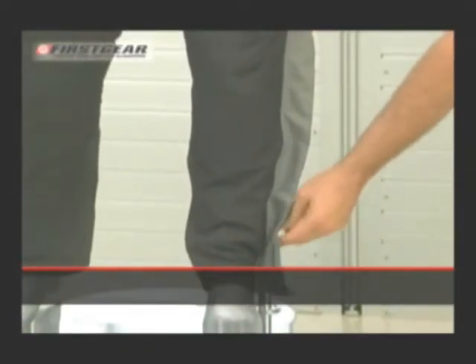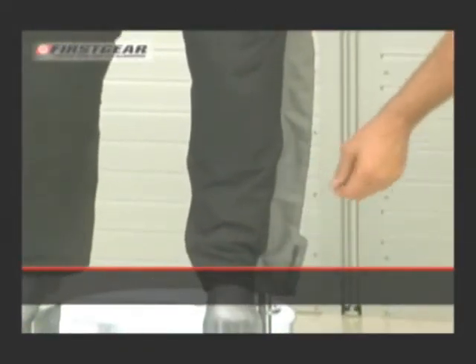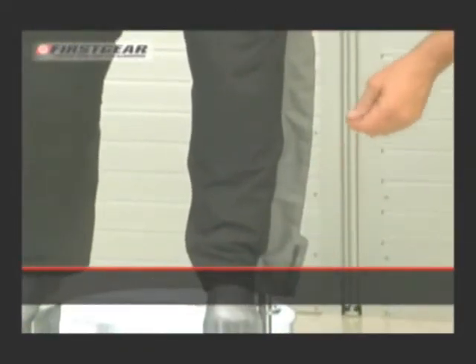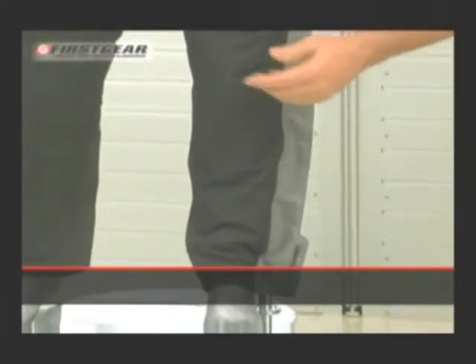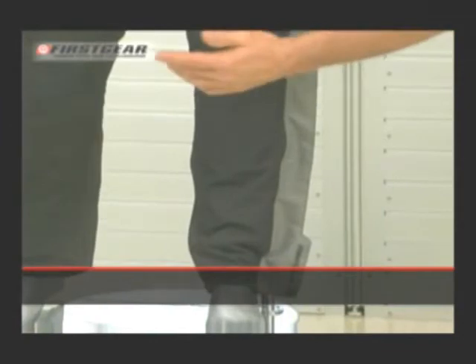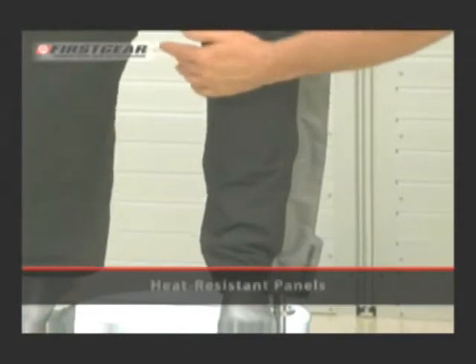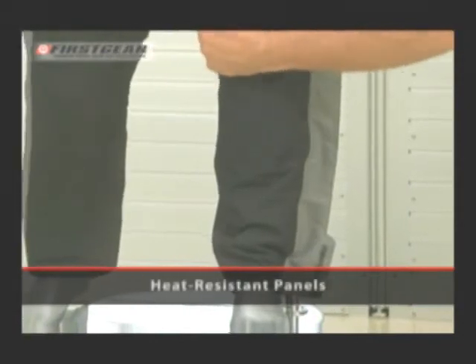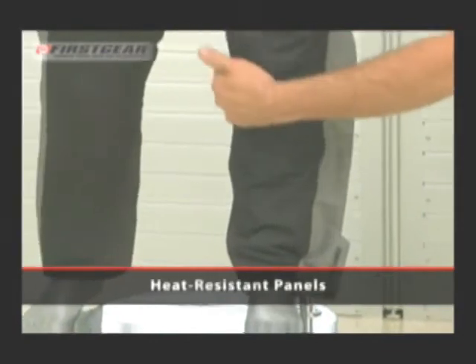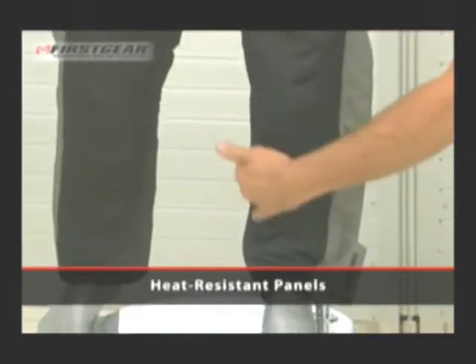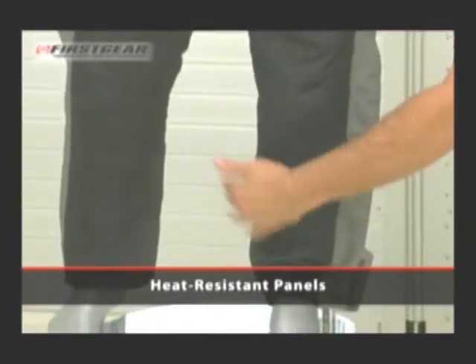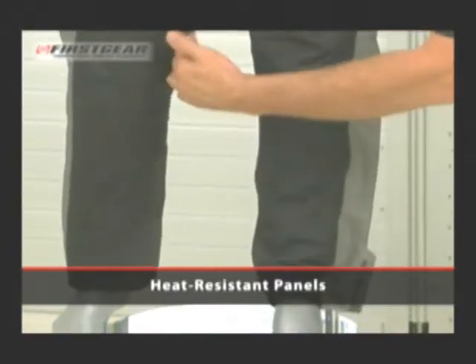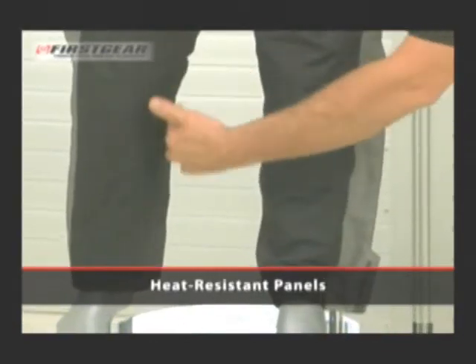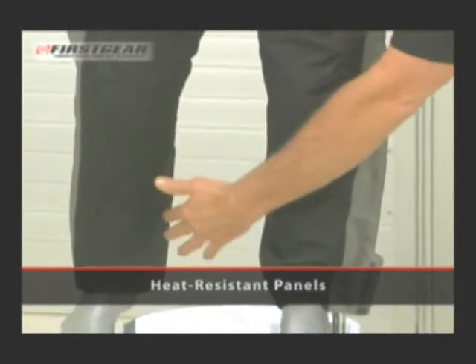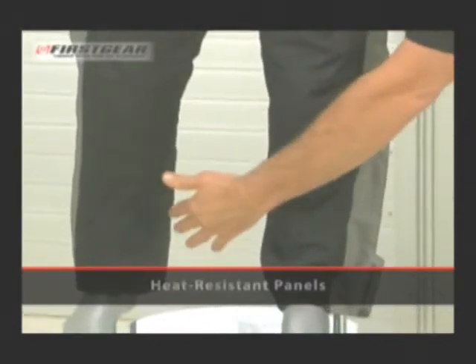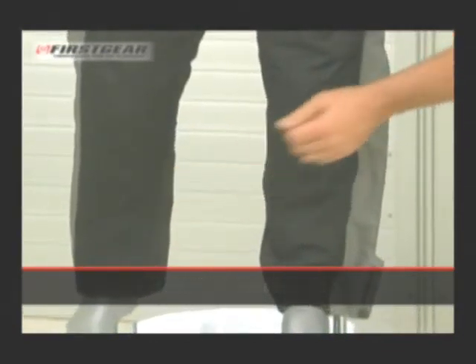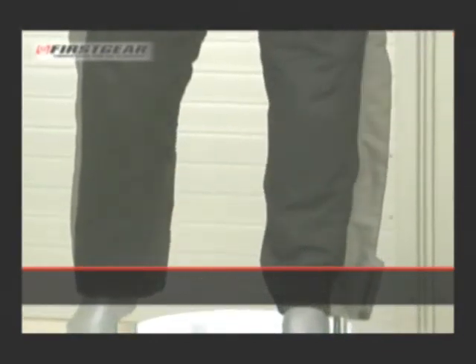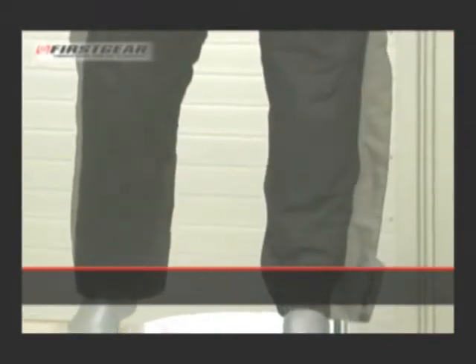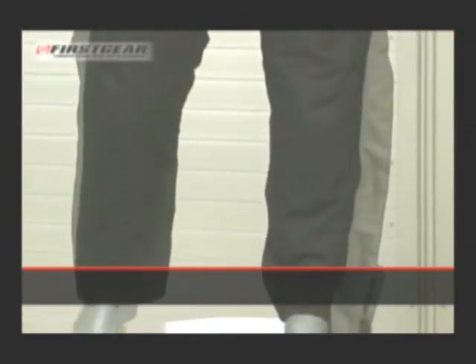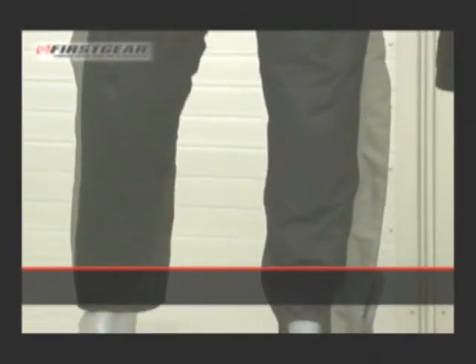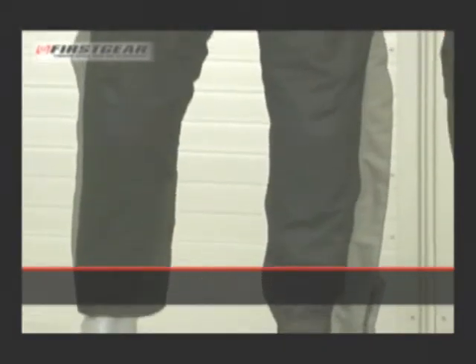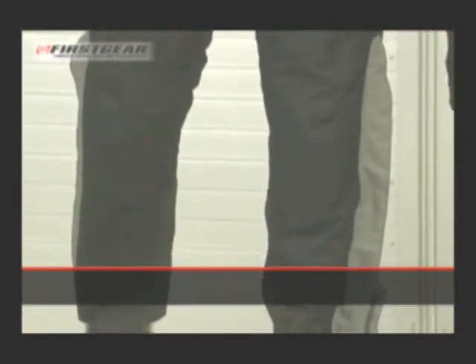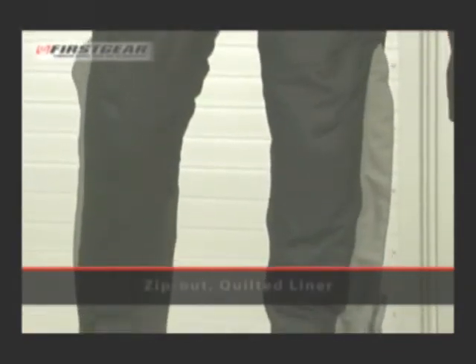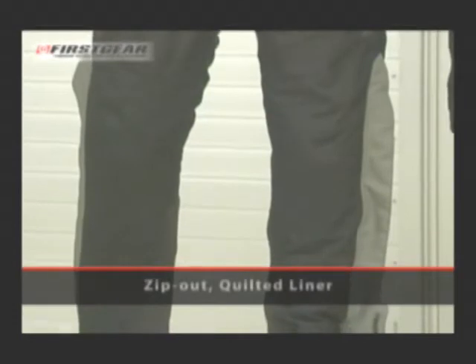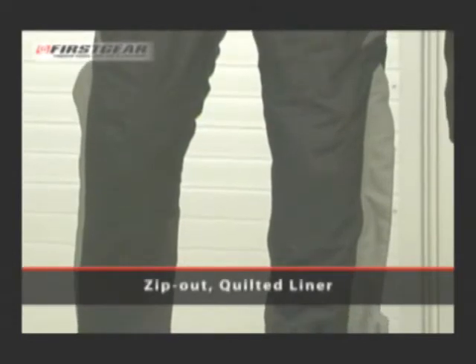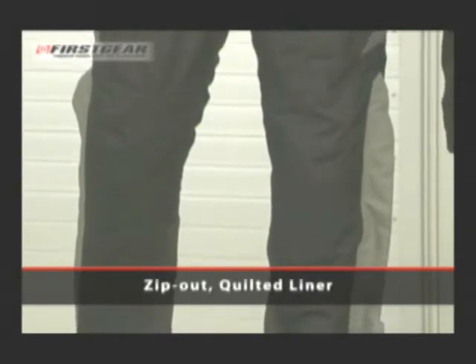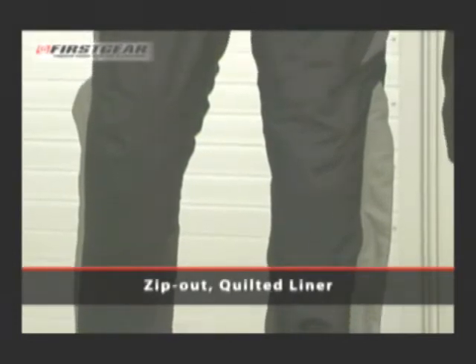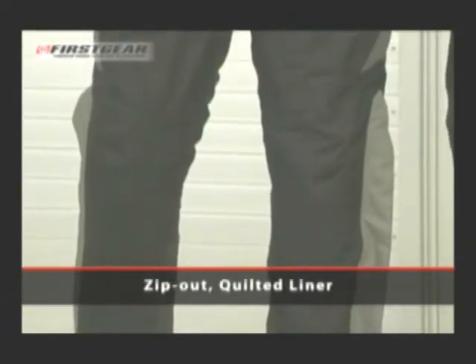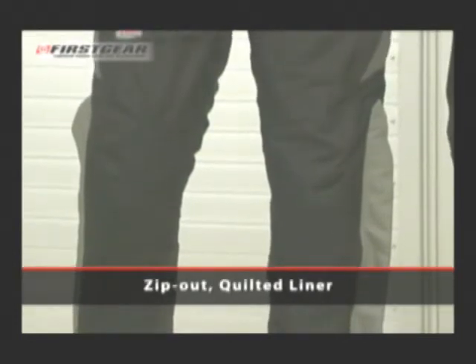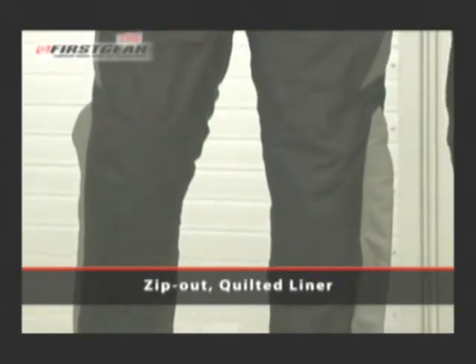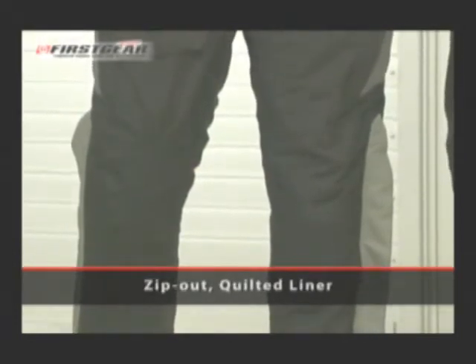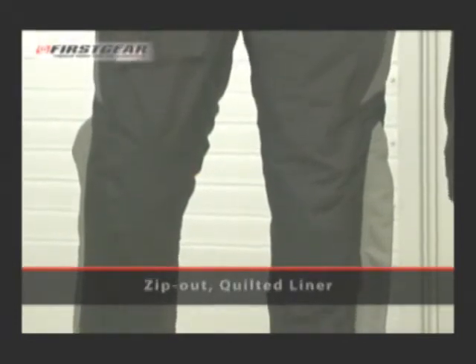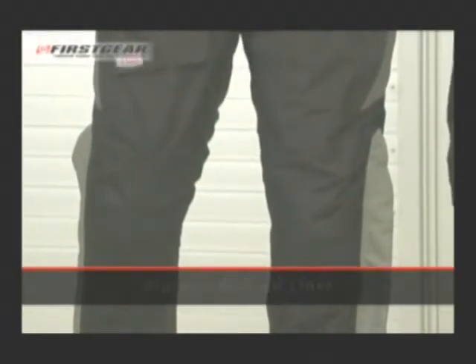Knee-to-ankle zippers are made for easy in and out. Also included are heat resistant panels. The Escape Pant also features a quilted zip-out liner for cool weather riding.